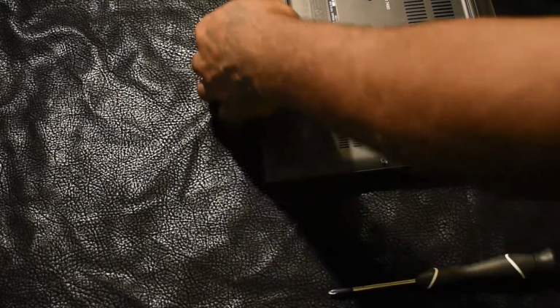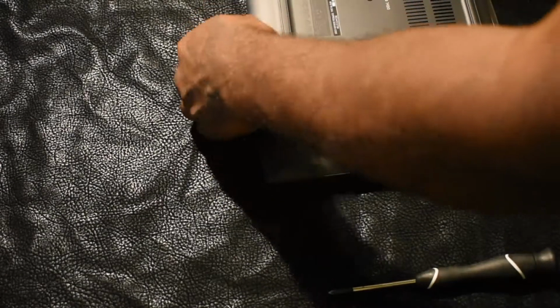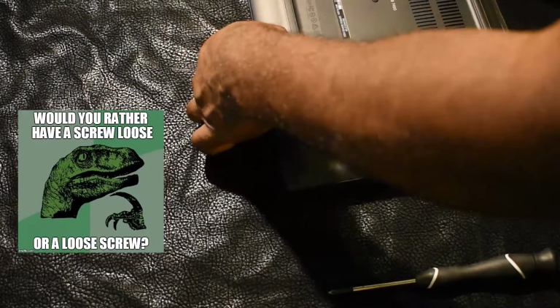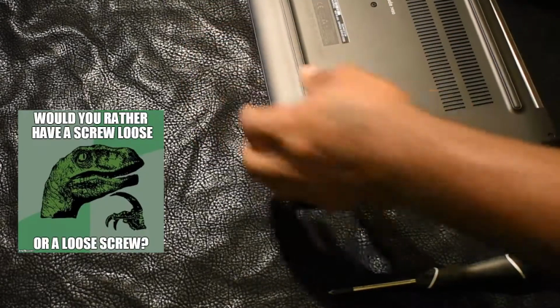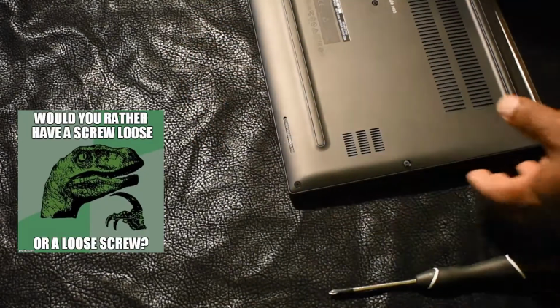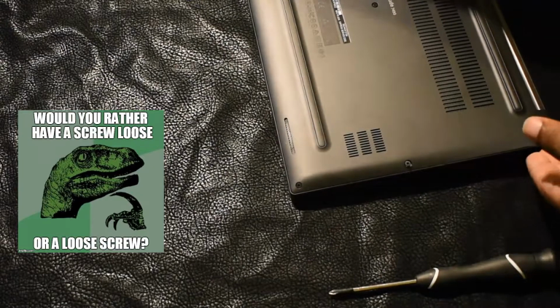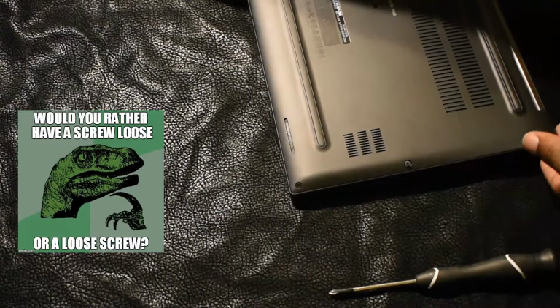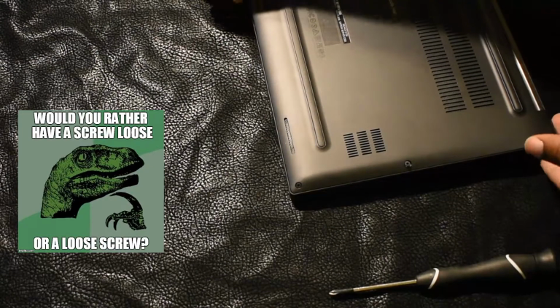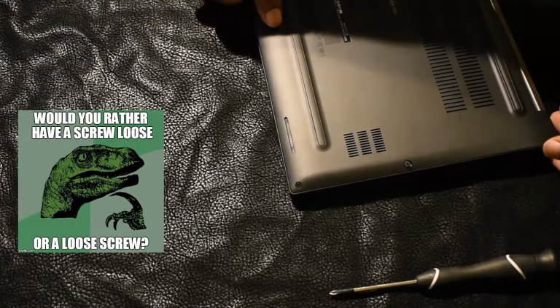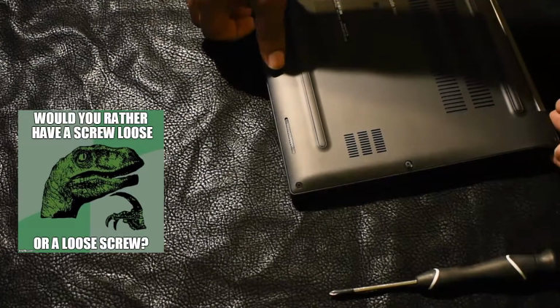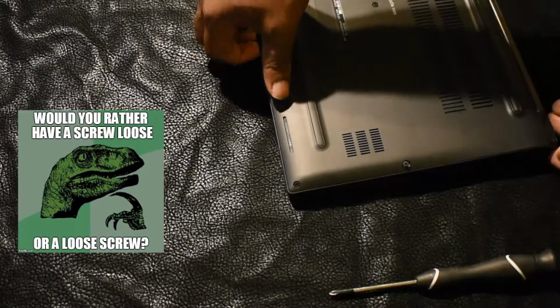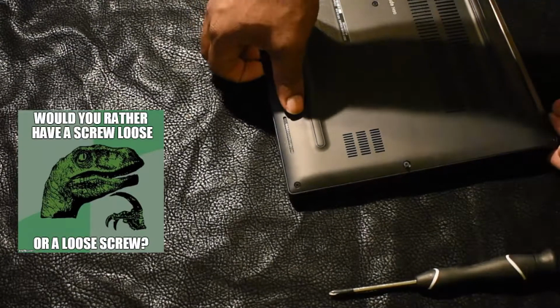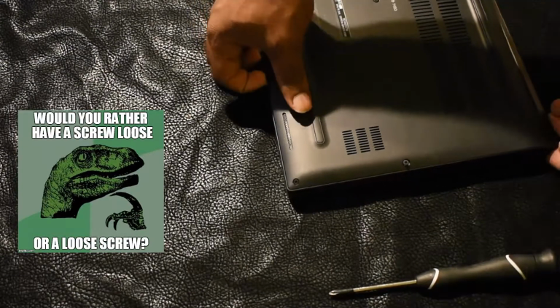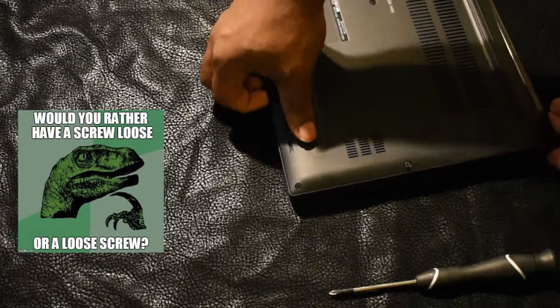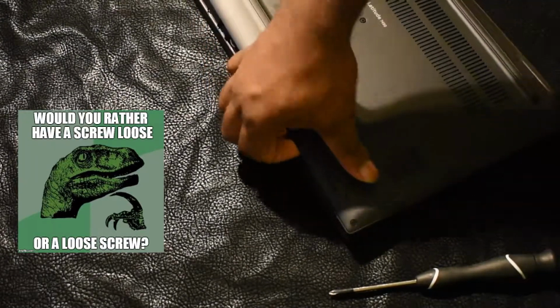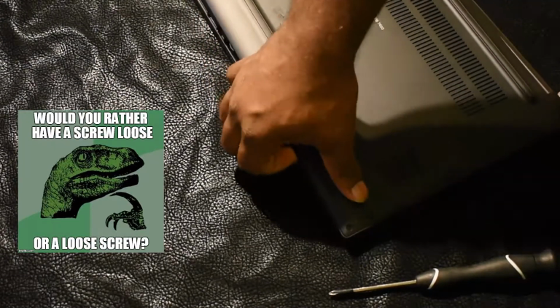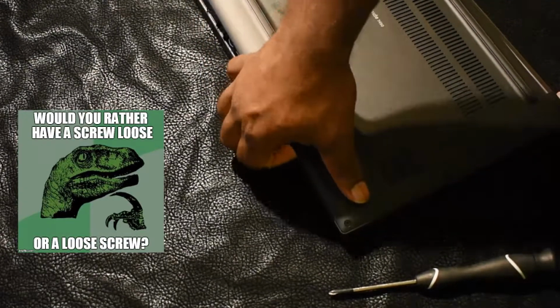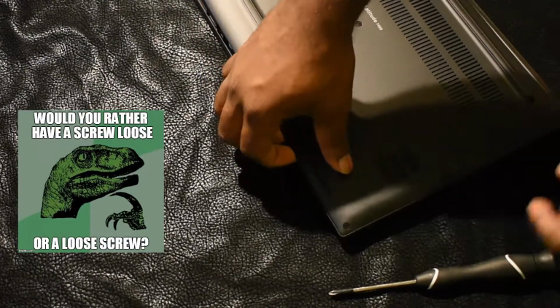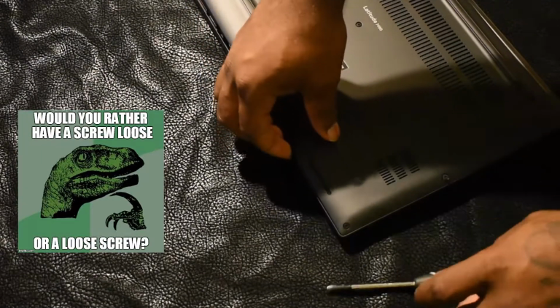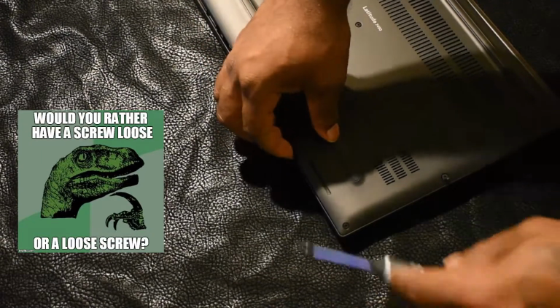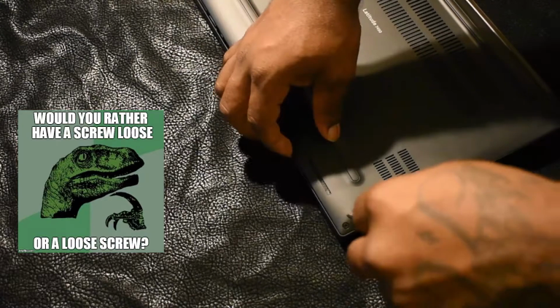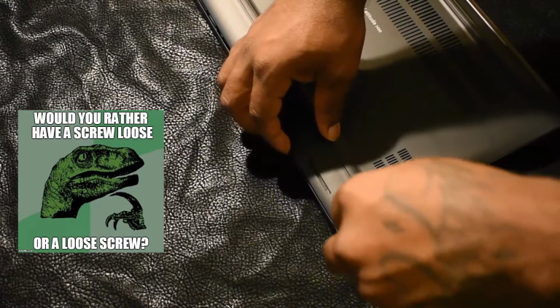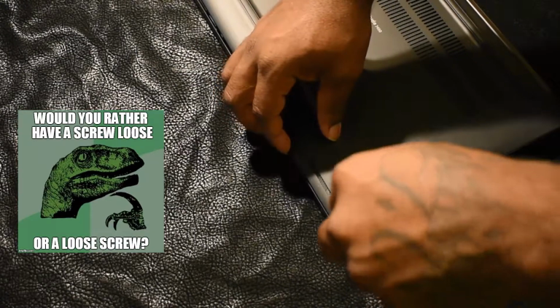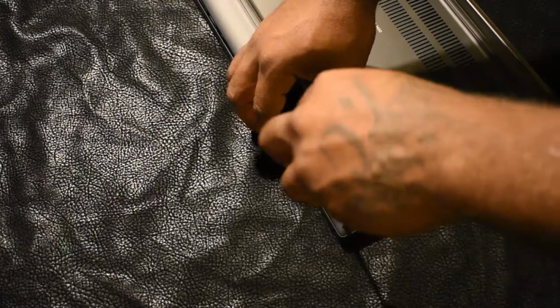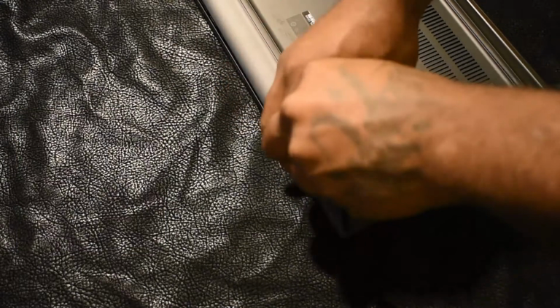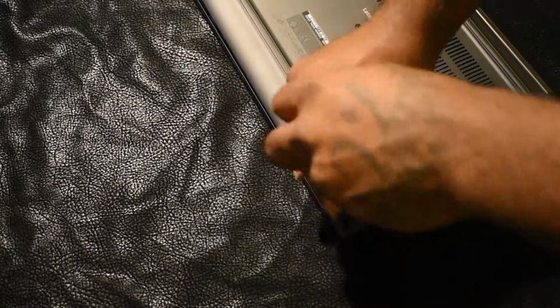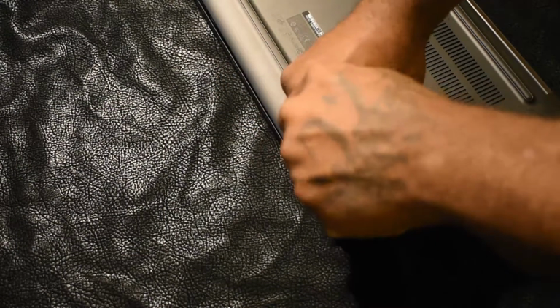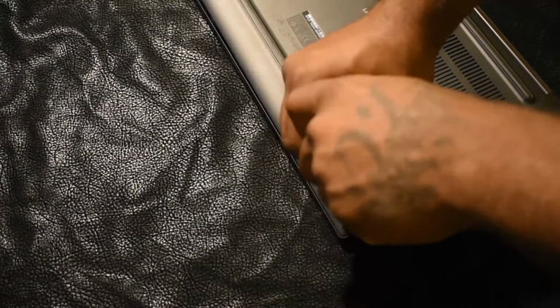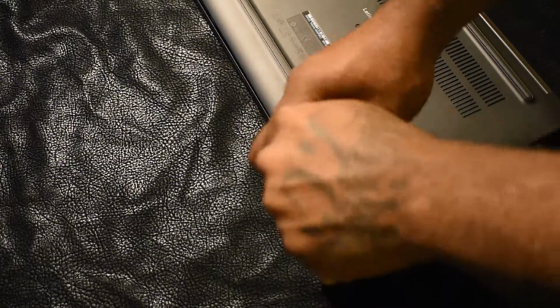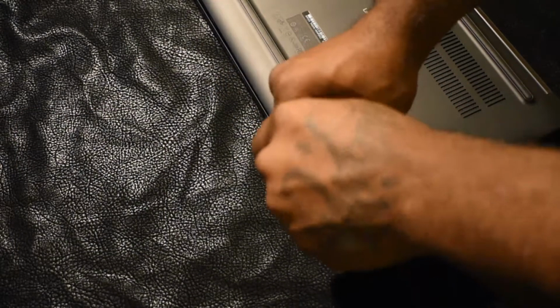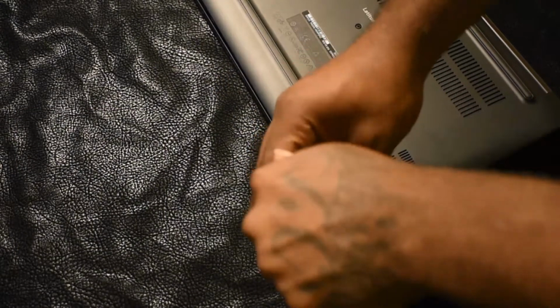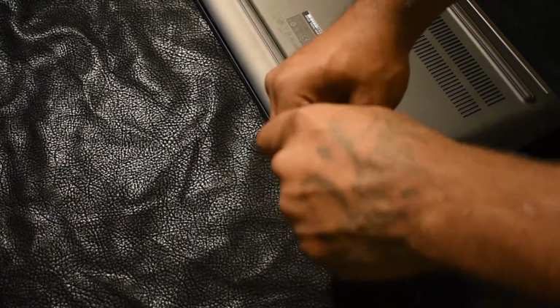The only issue you'll have is if you miss a screw like I did — it's barely coming up. If I would have just ripped it off I would have damaged the case. Let me loosen that and we can continue.